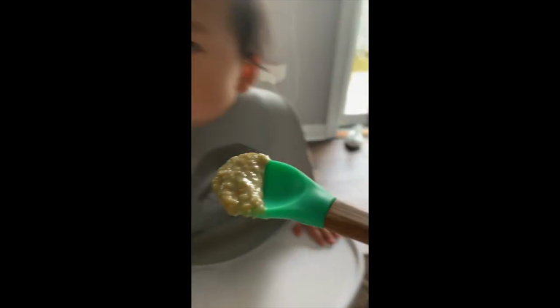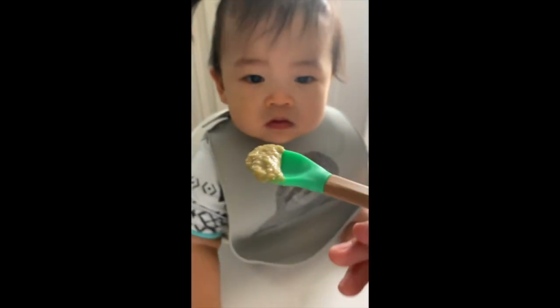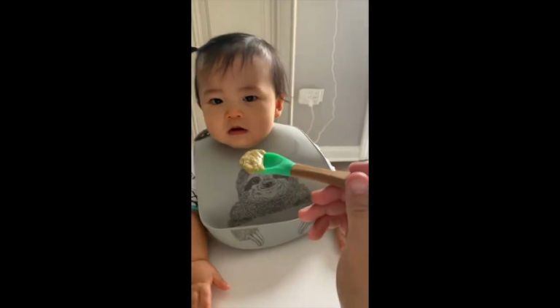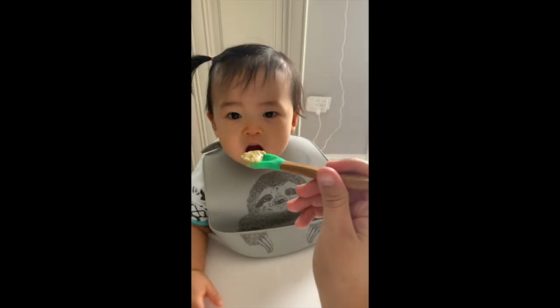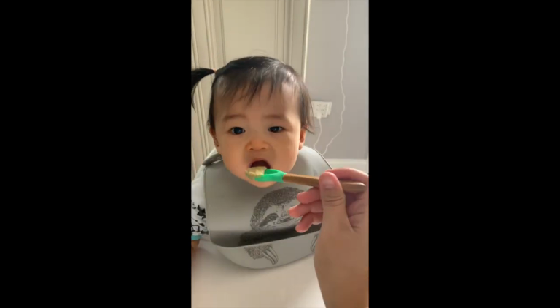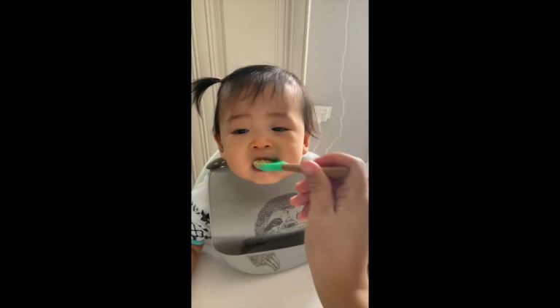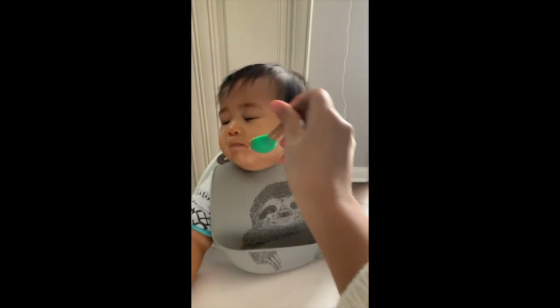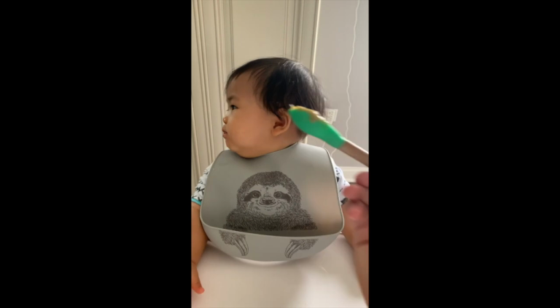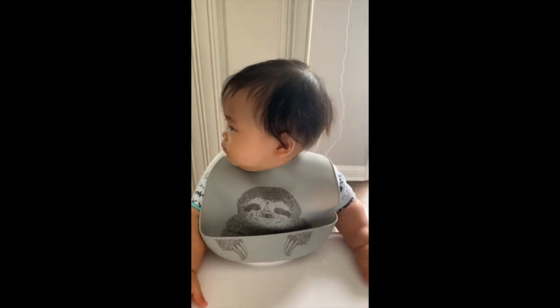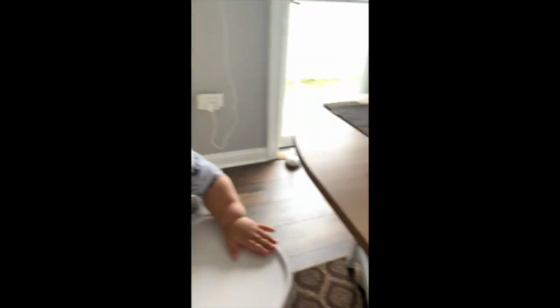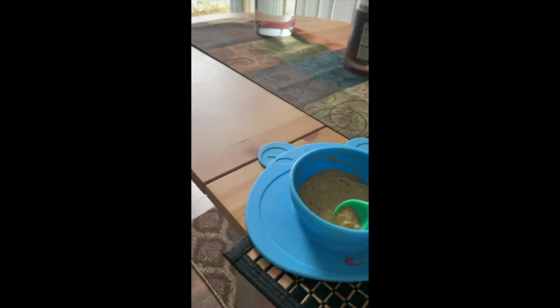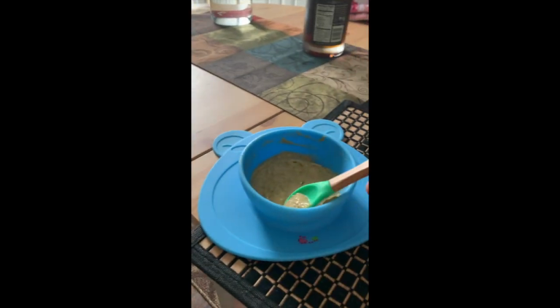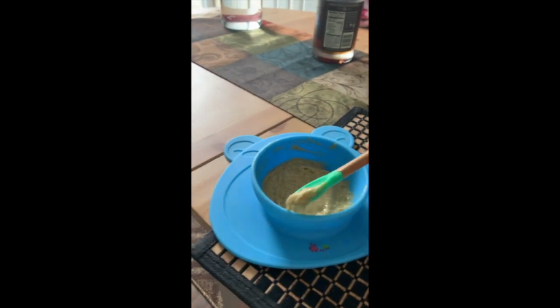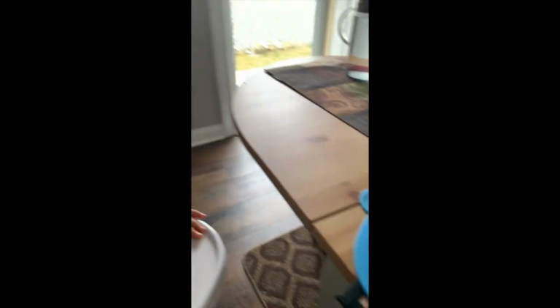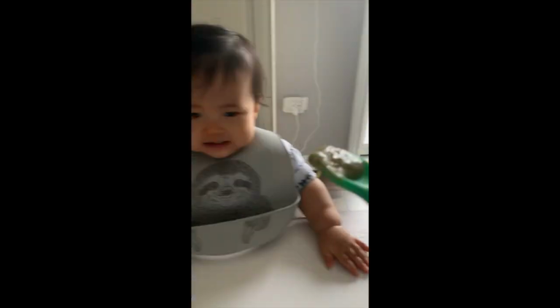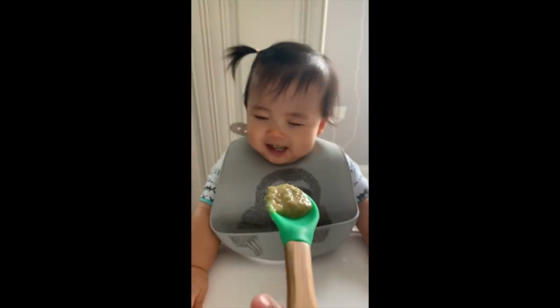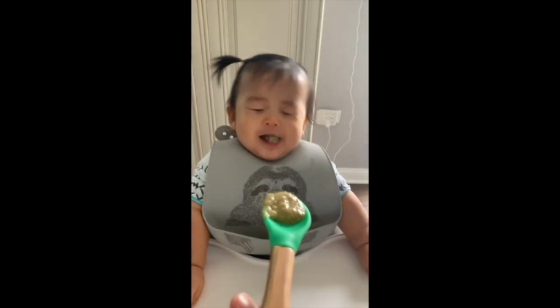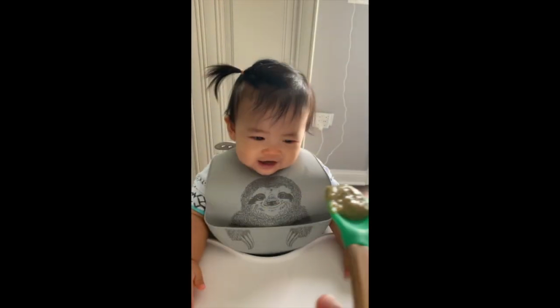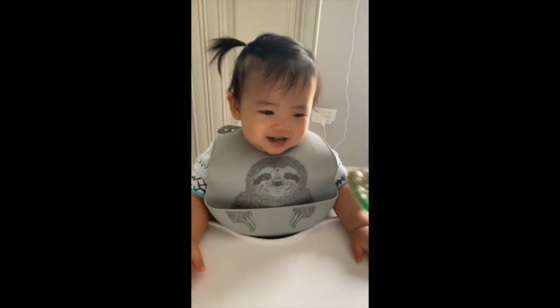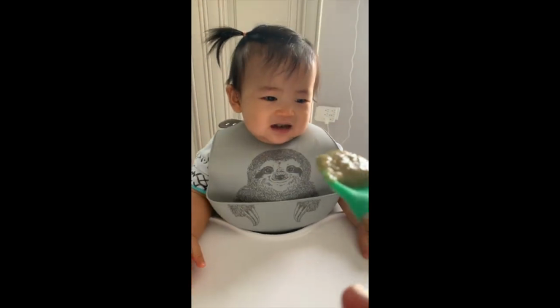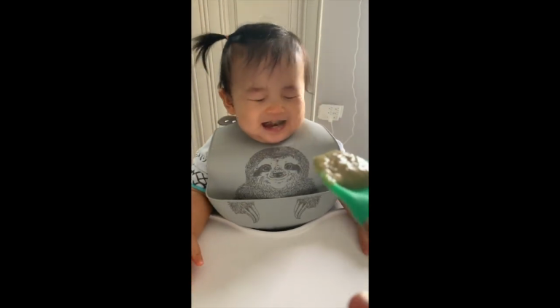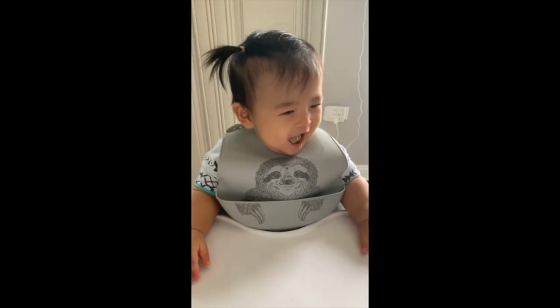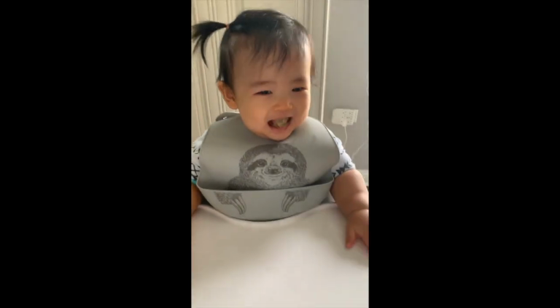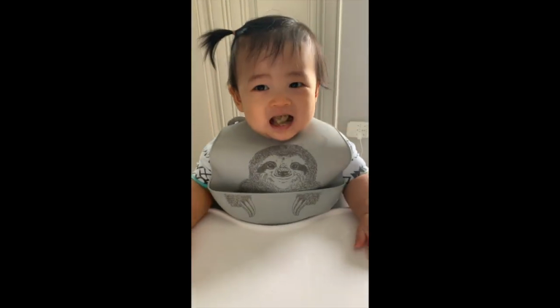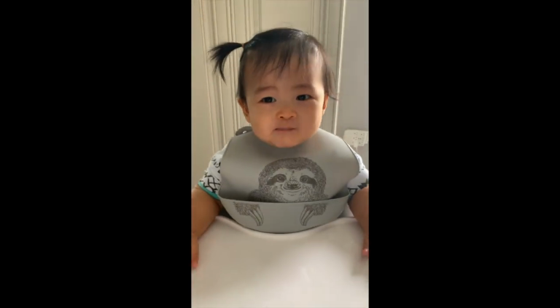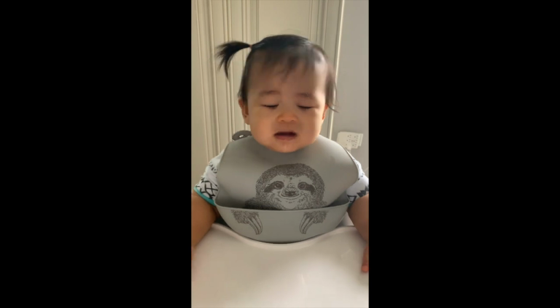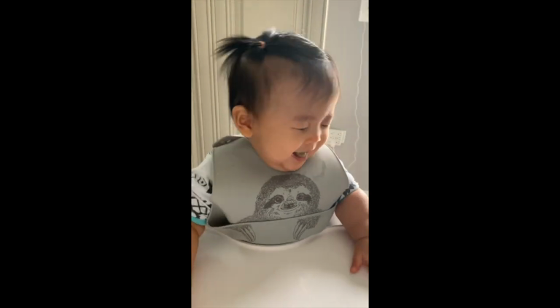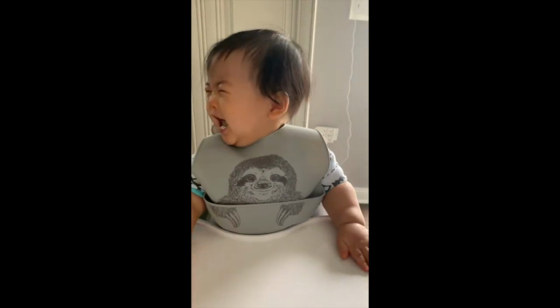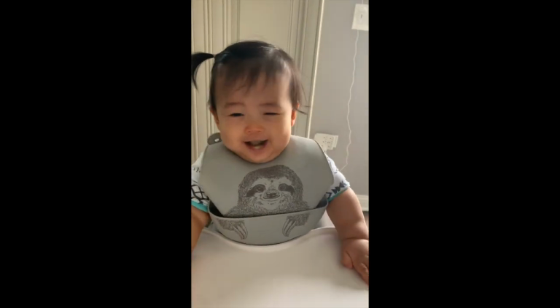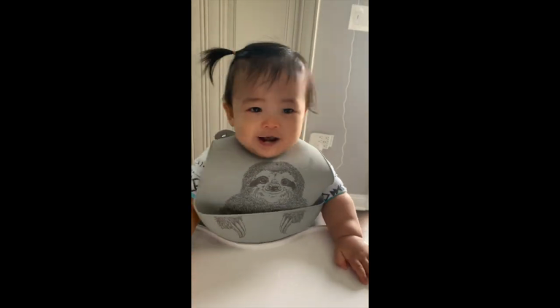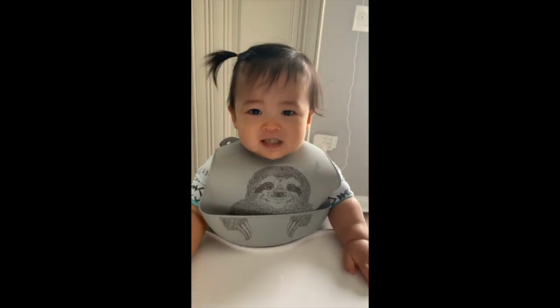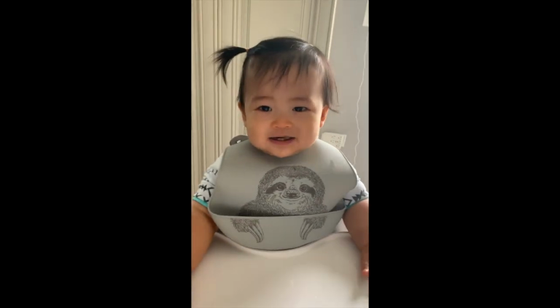This is baby Z's first try. I think he's being weirded out with the okra texture.